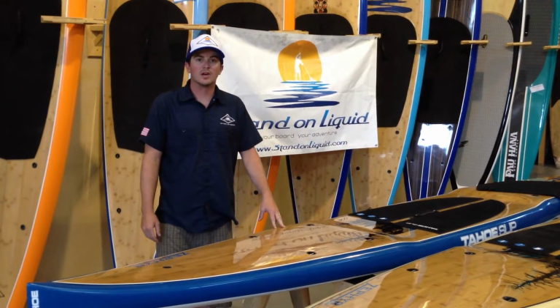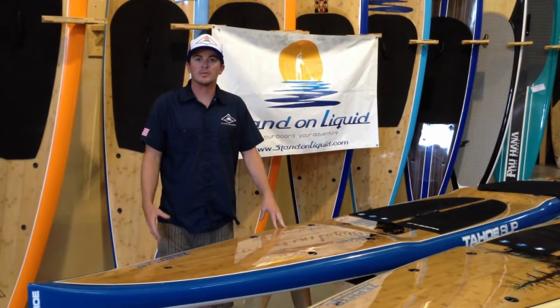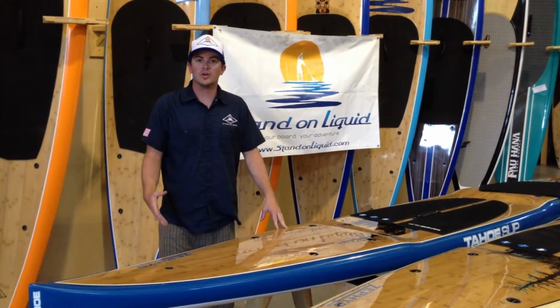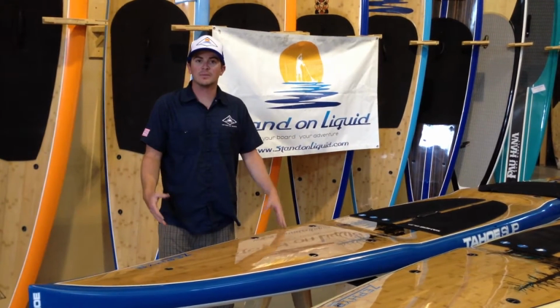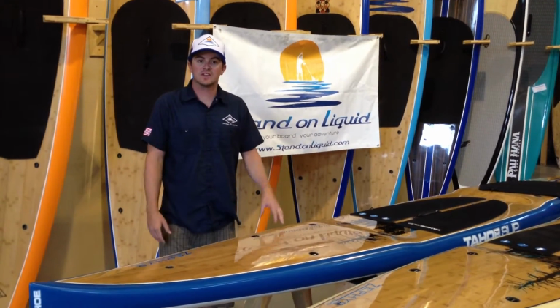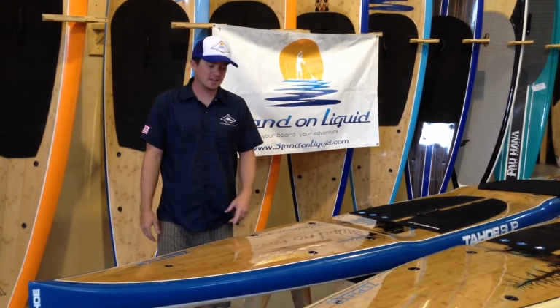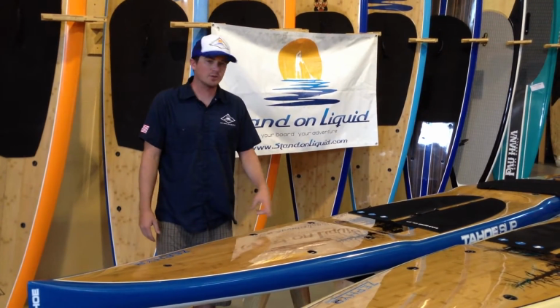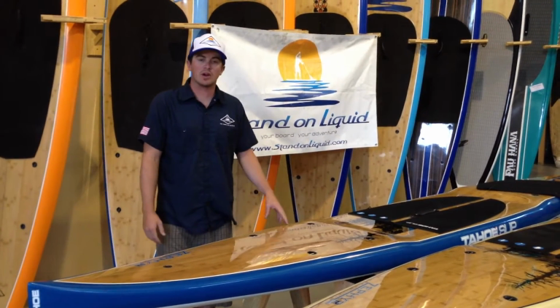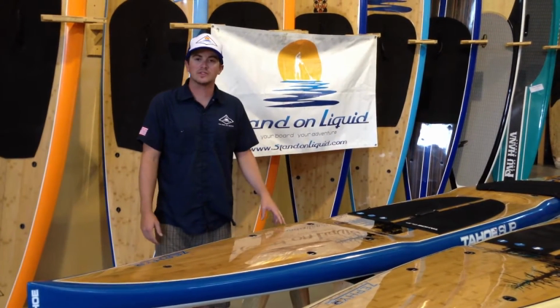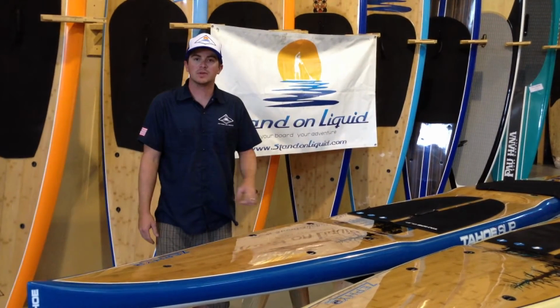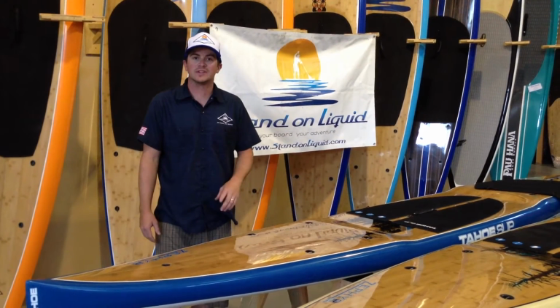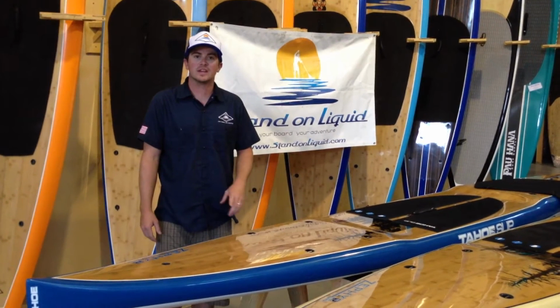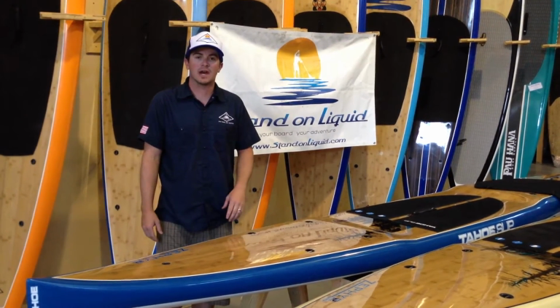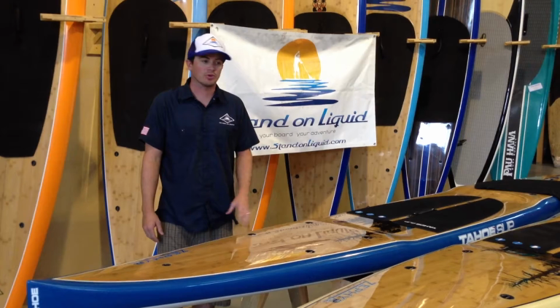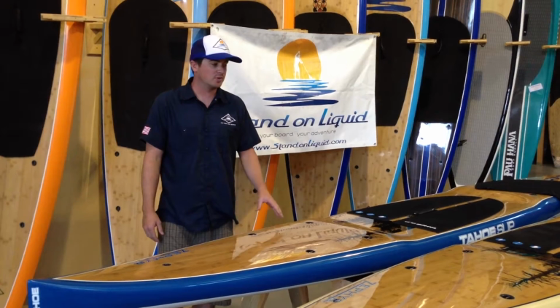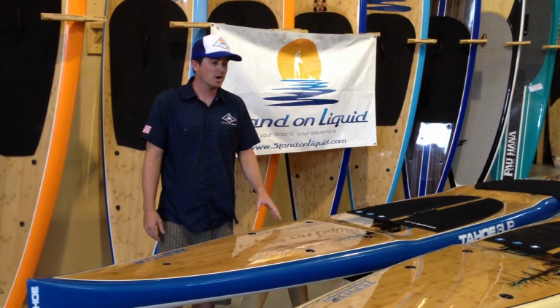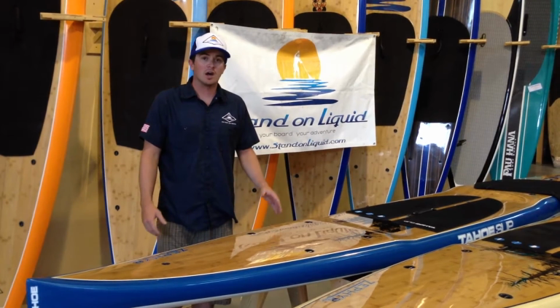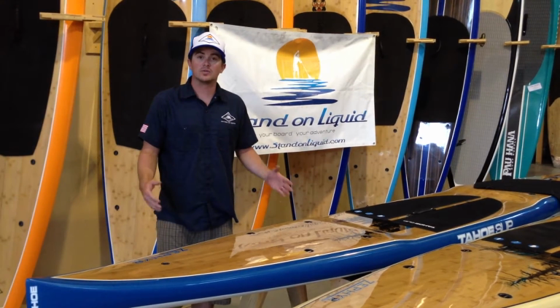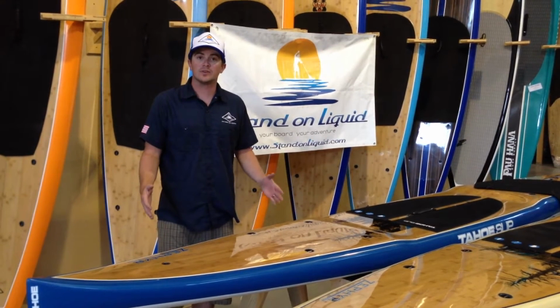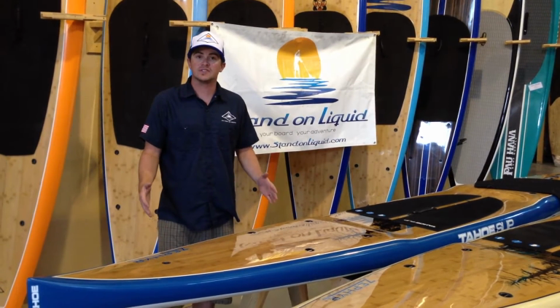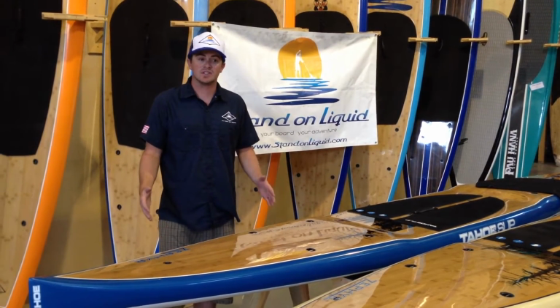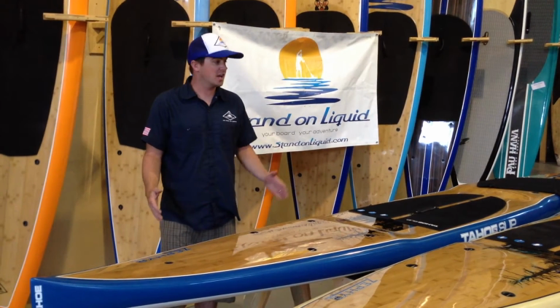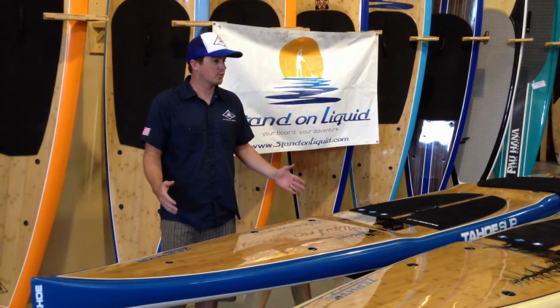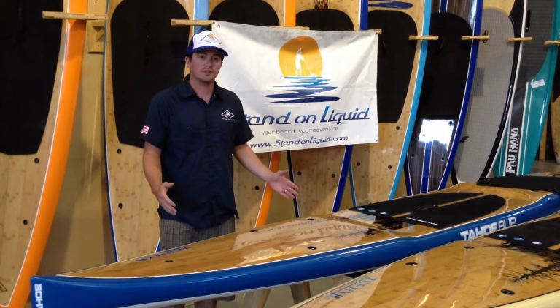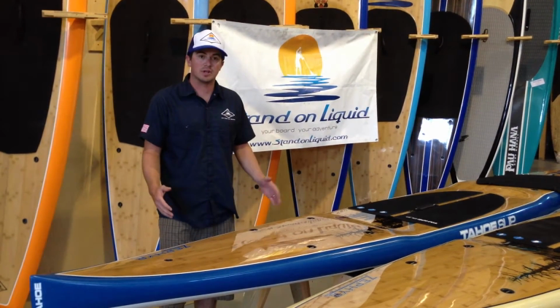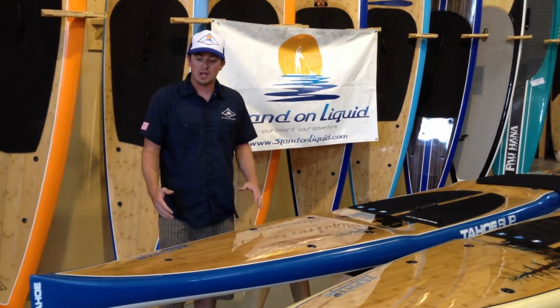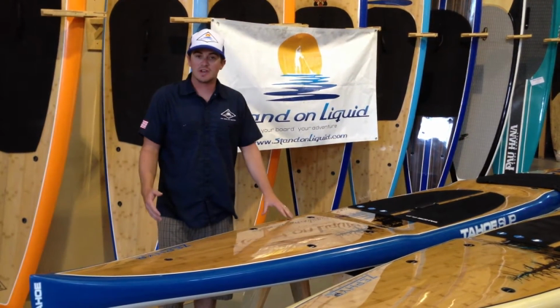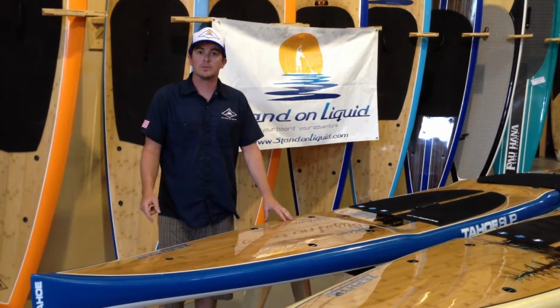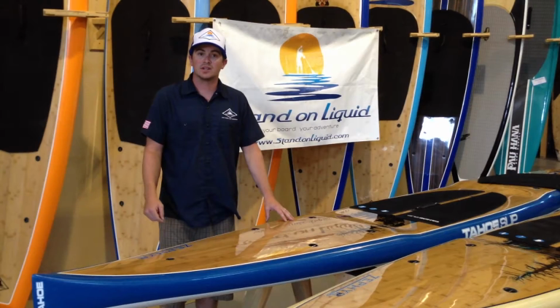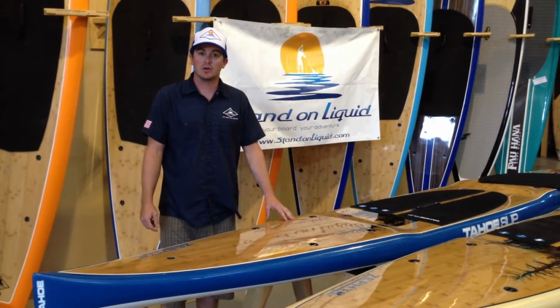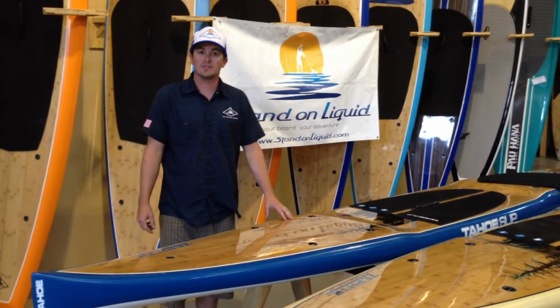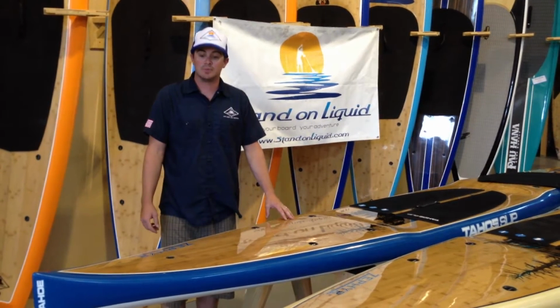Hello, my name is Nolan. I'm inside the Stand-On Liquid Warehouse. I'm going to be doing a stand-up paddleboard review of the 12 foot 6 inch and 14 foot Zephyr by Tahoe SUP.